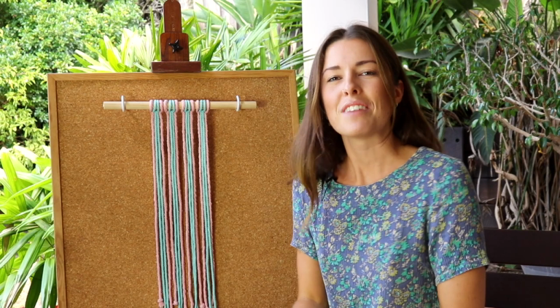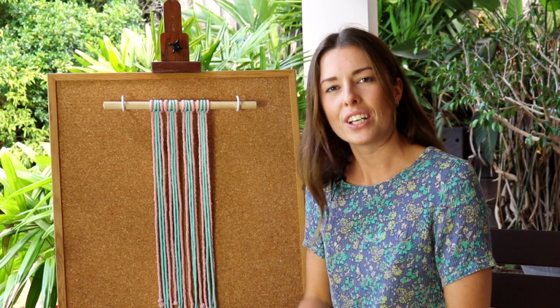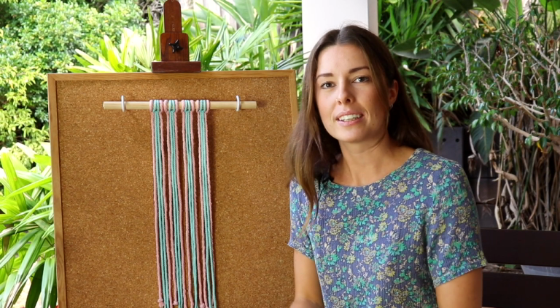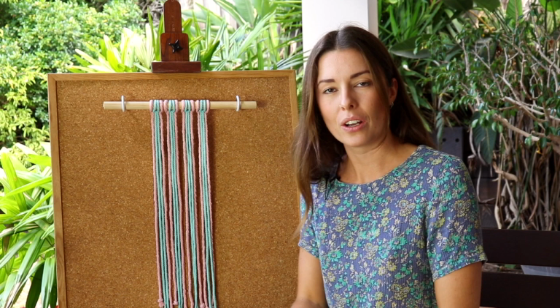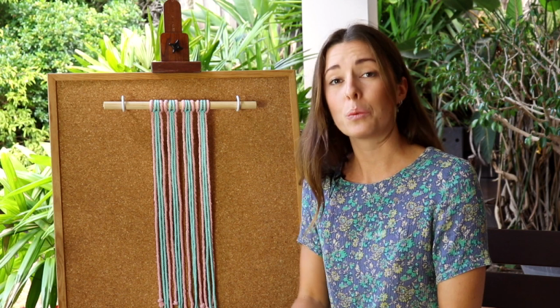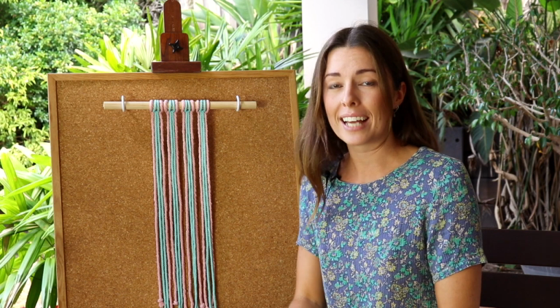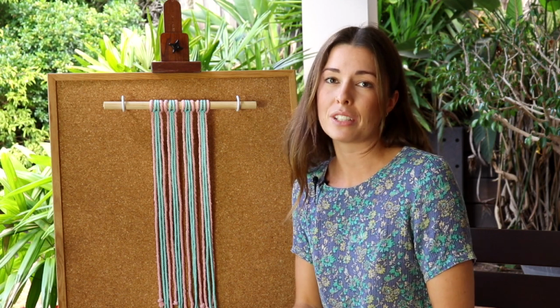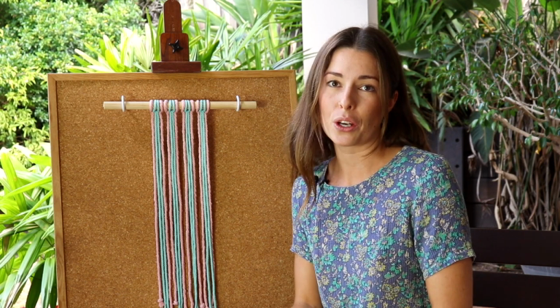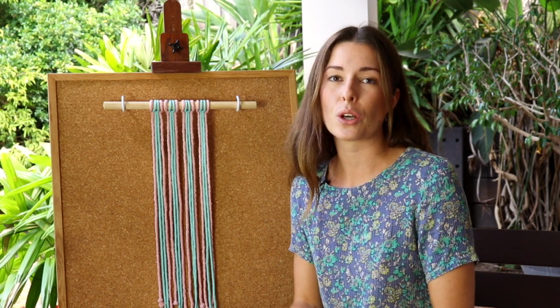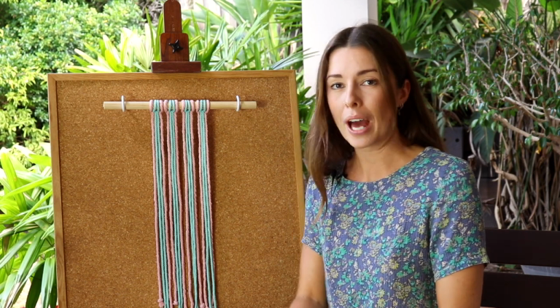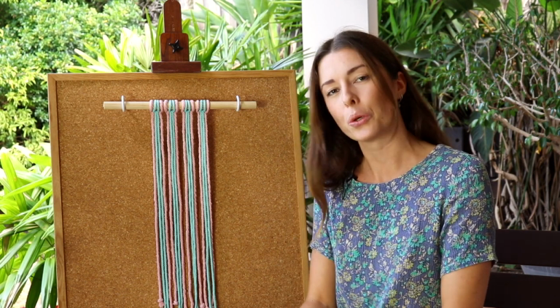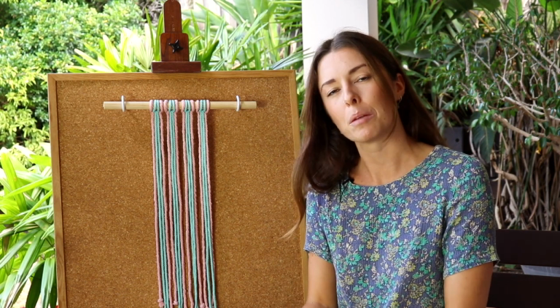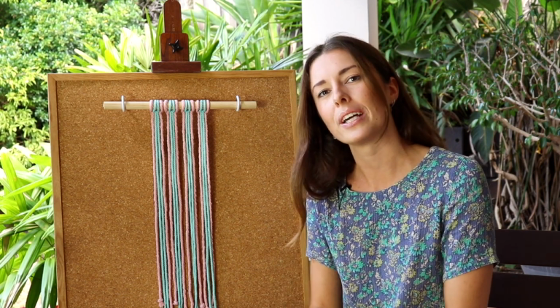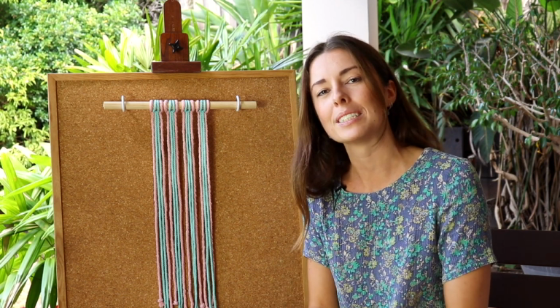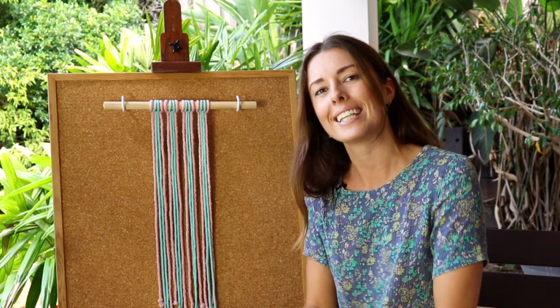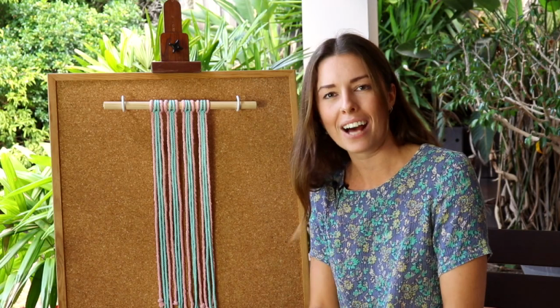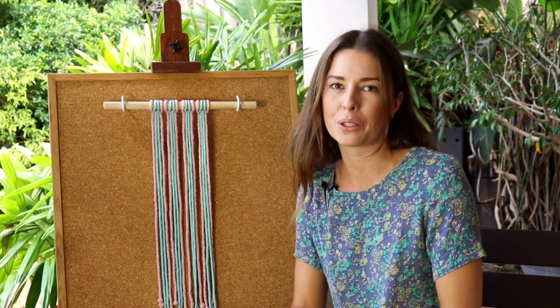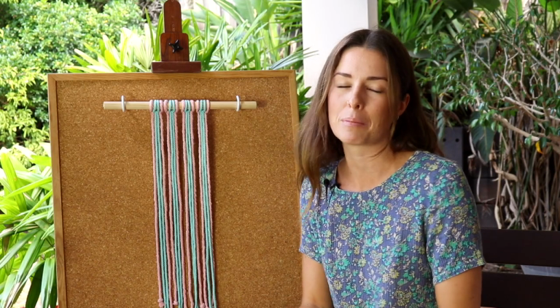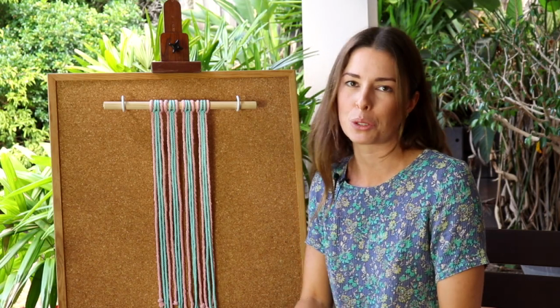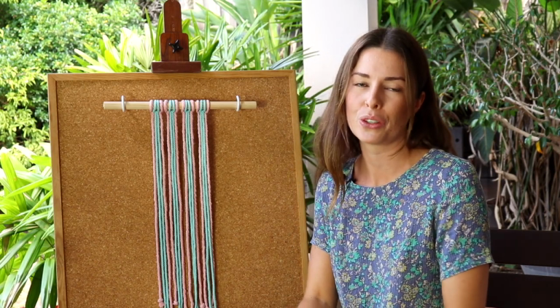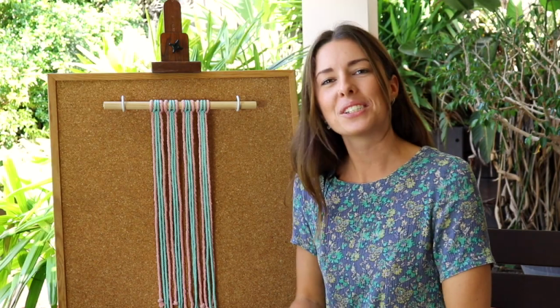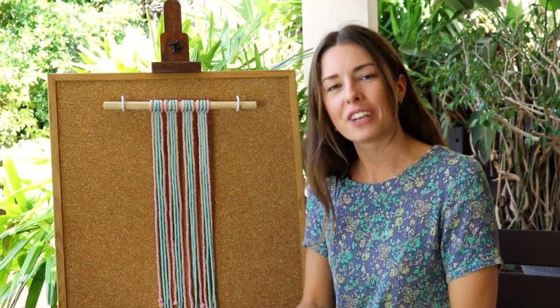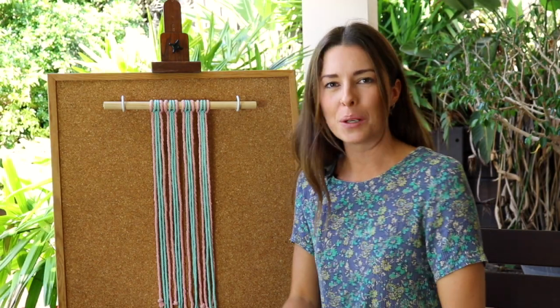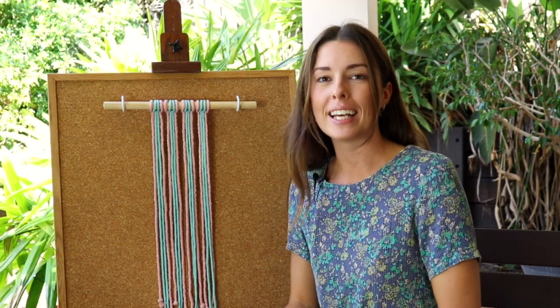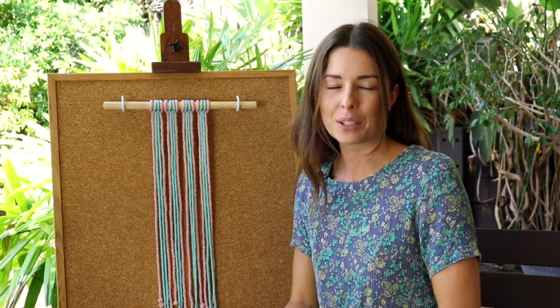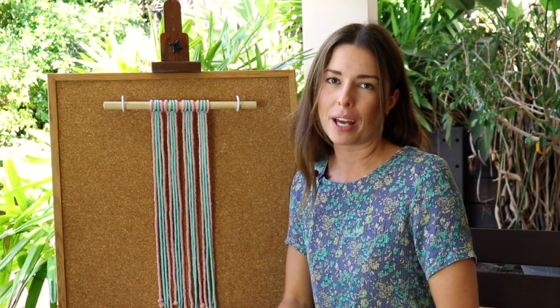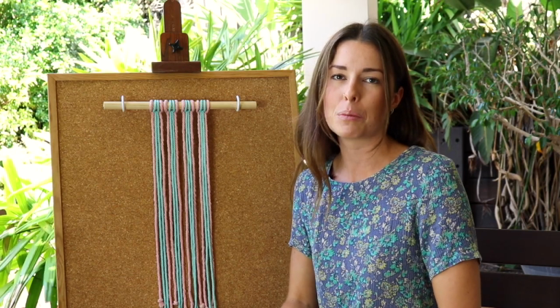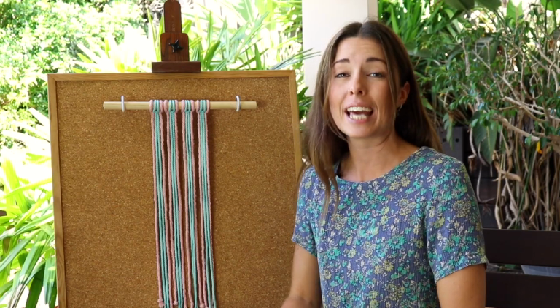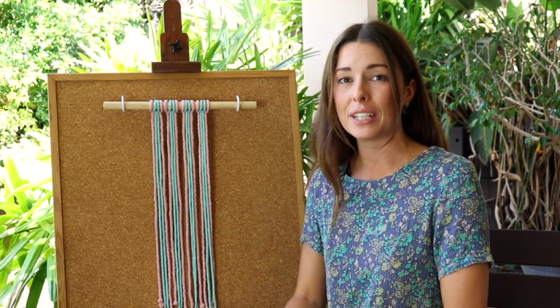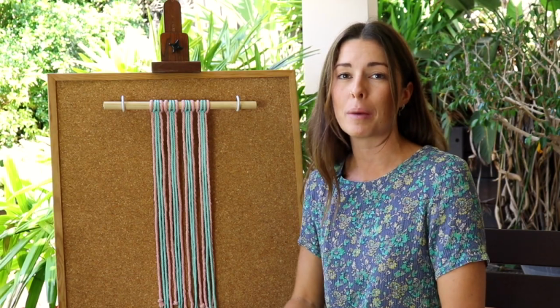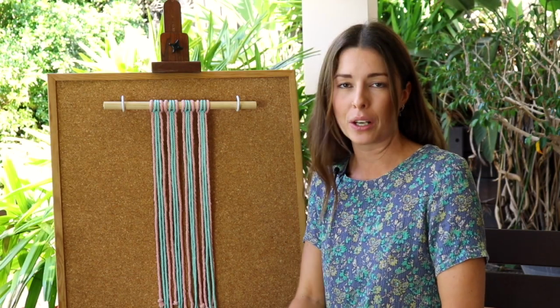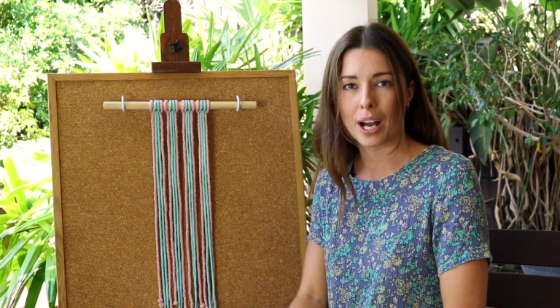If you haven't learned how to make the square knot yet, you will need that knowledge for this video. I do have a tutorial on how to make the square knot — I'll display the link now and also it will be in my description below. I also have a free downloadable PDF guide called the Square Knot Bible which has everything you need to know about the square knot for macrame.